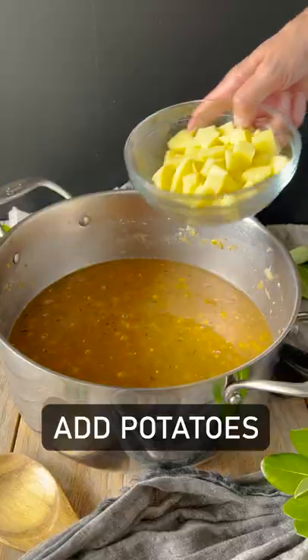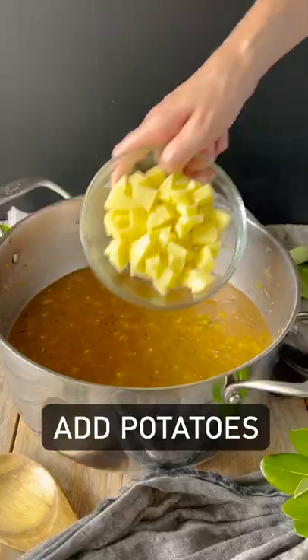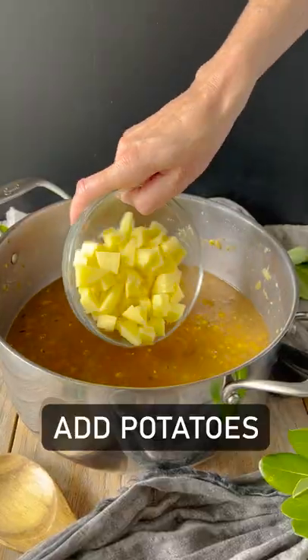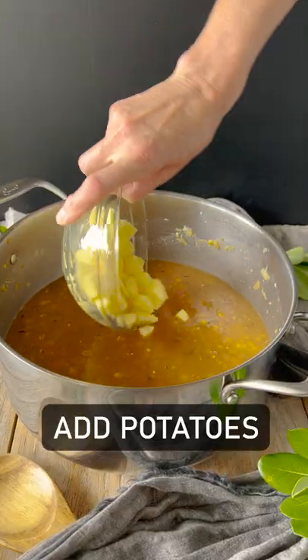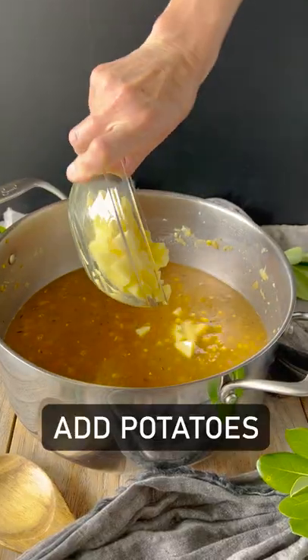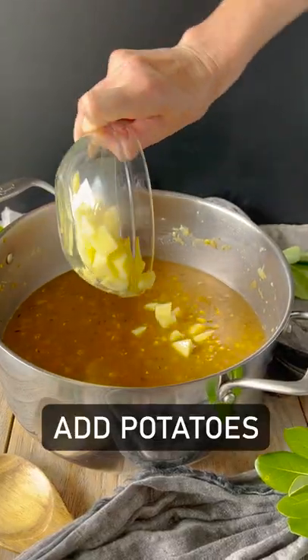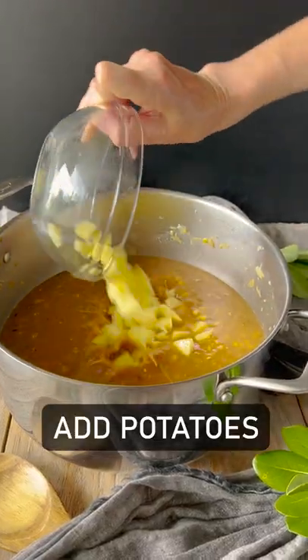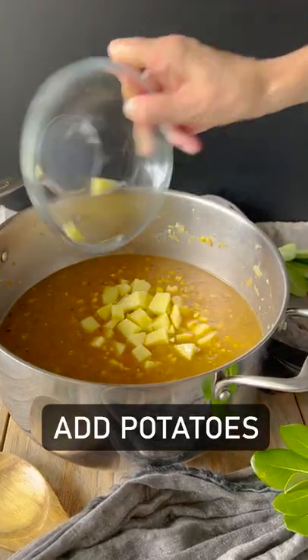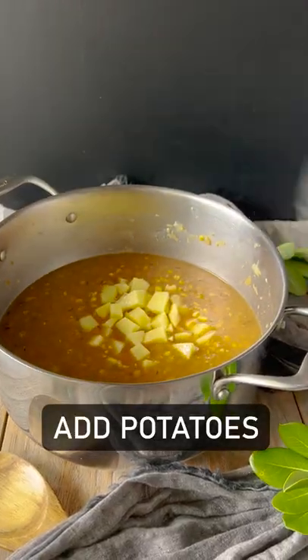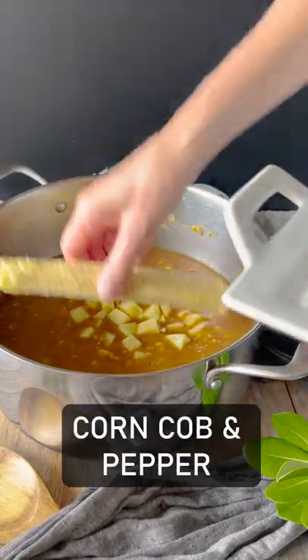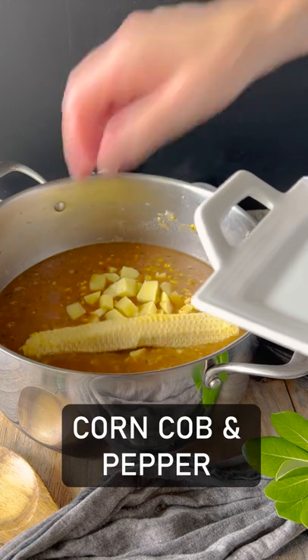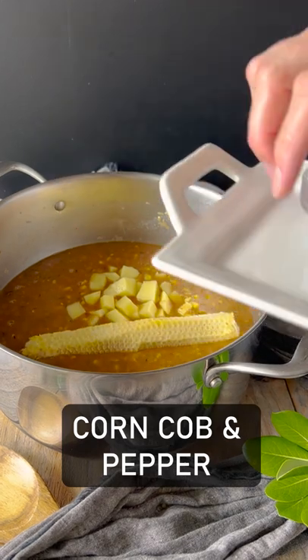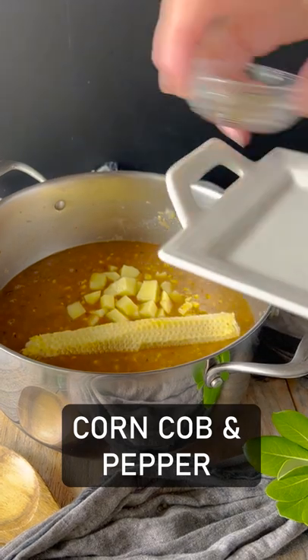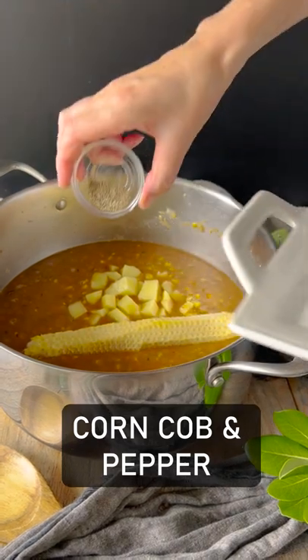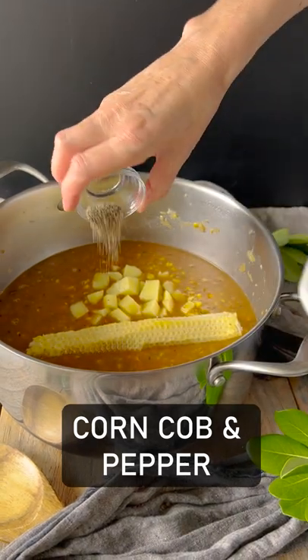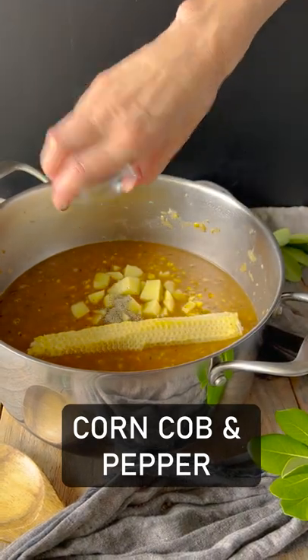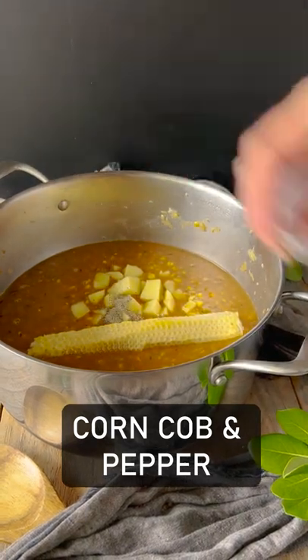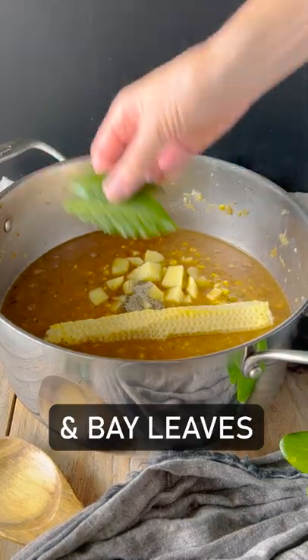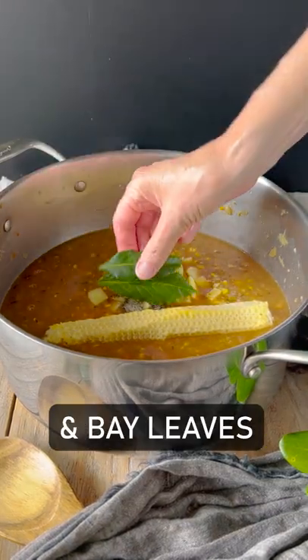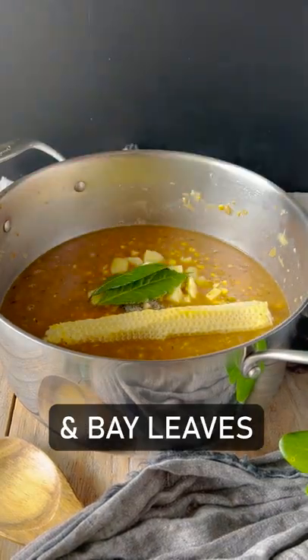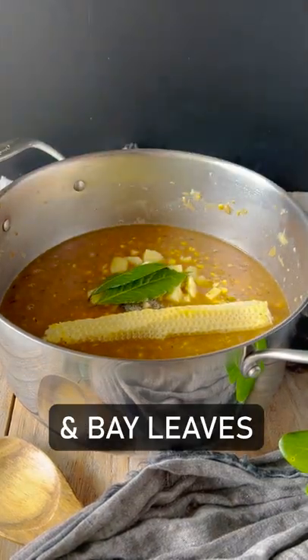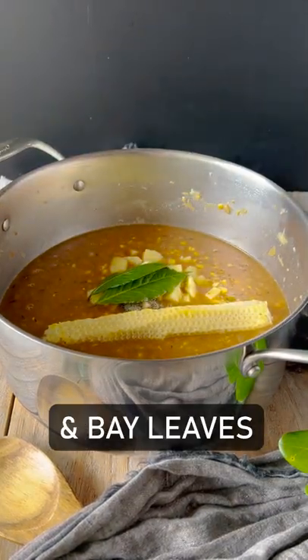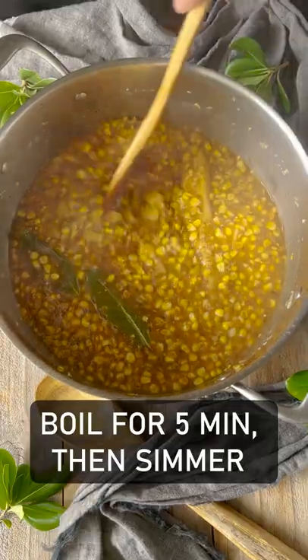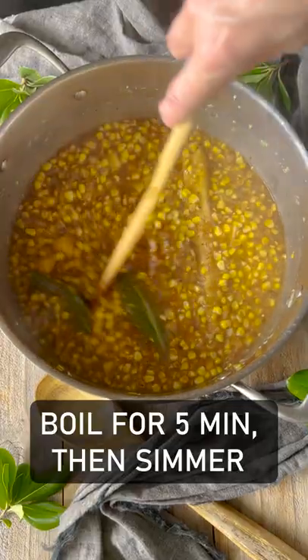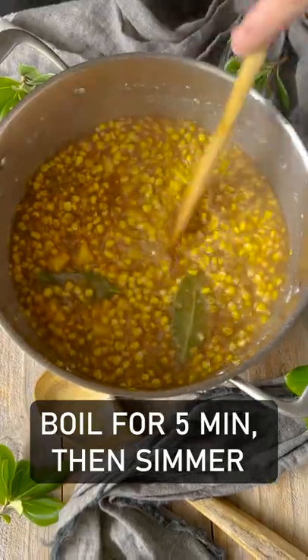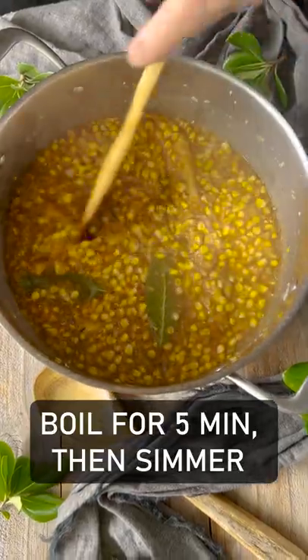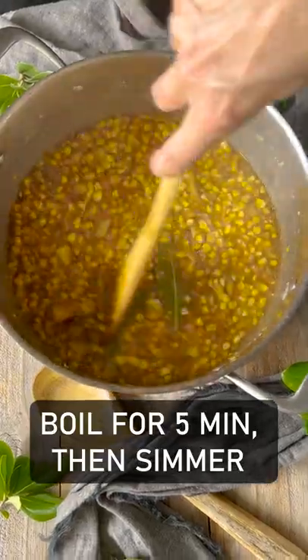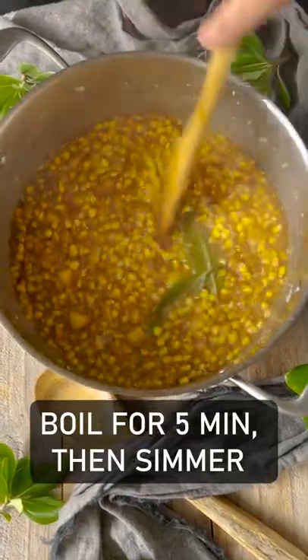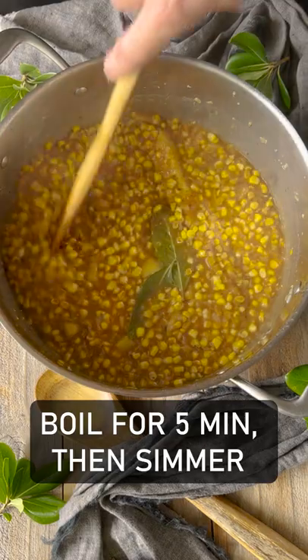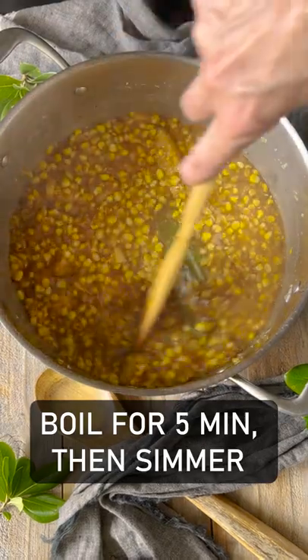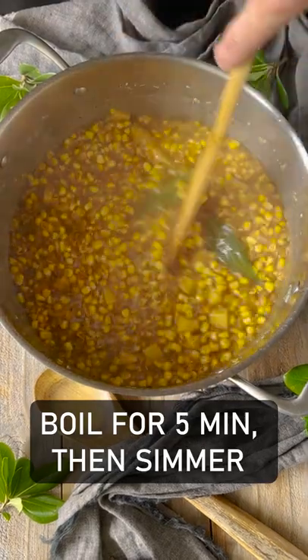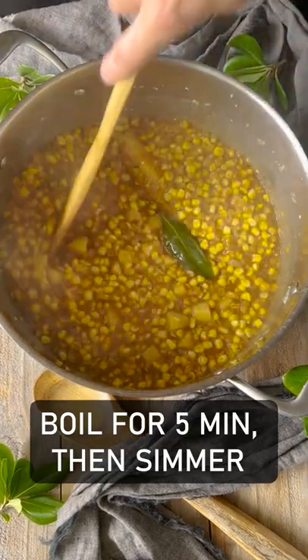Add the potatoes, the corn cob, and the black pepper, and then put in the bay leaves. Boil for five minutes and then simmer for seven minutes.